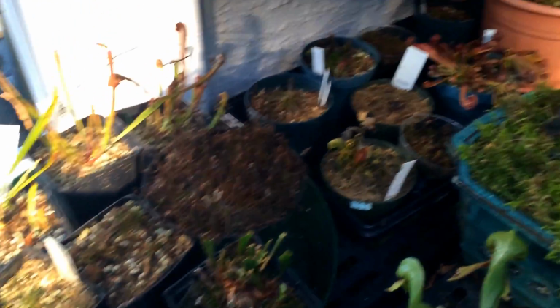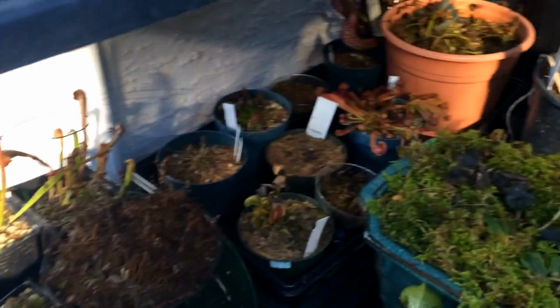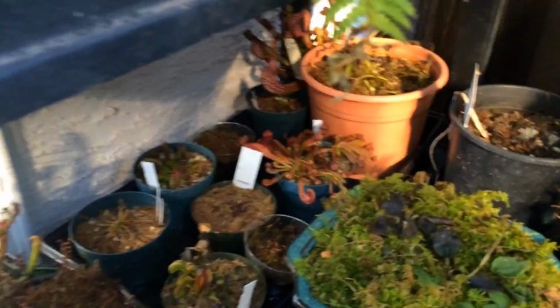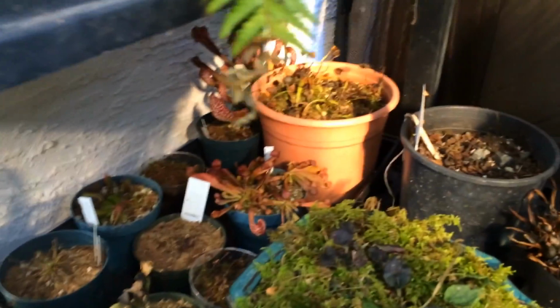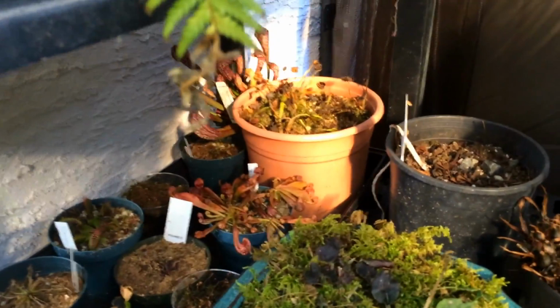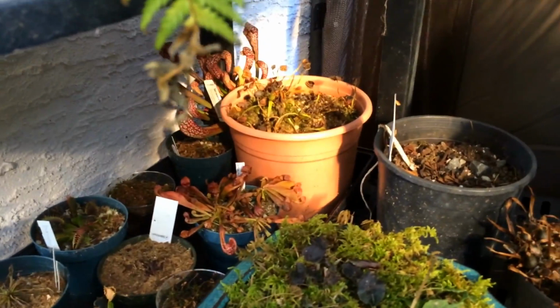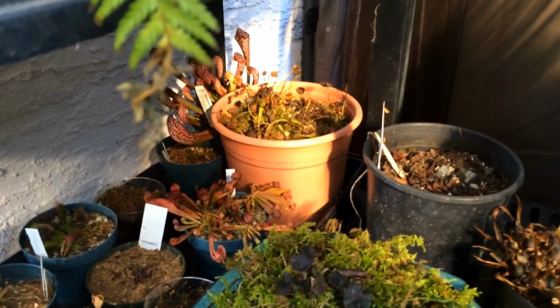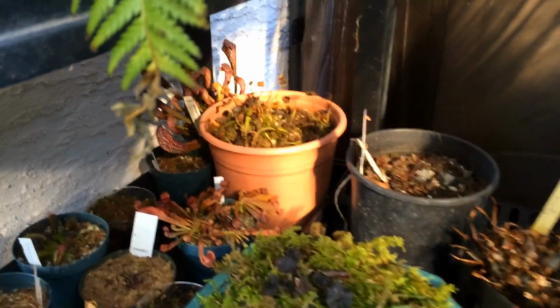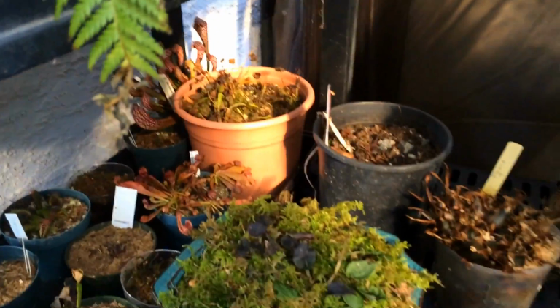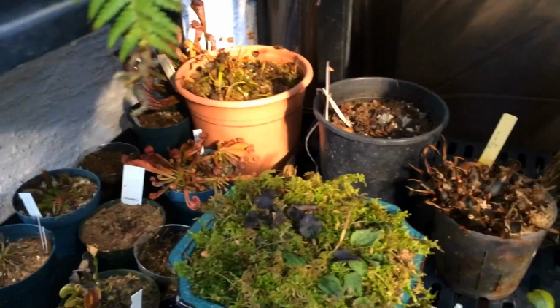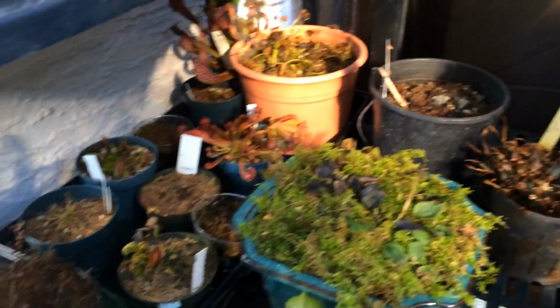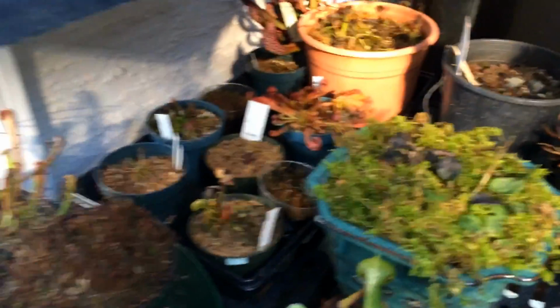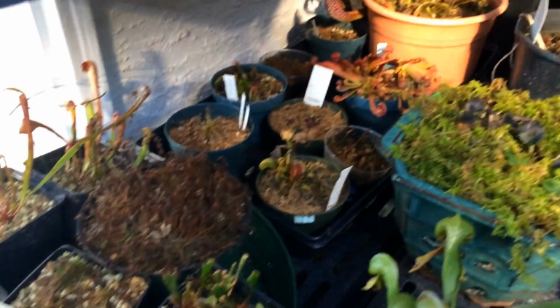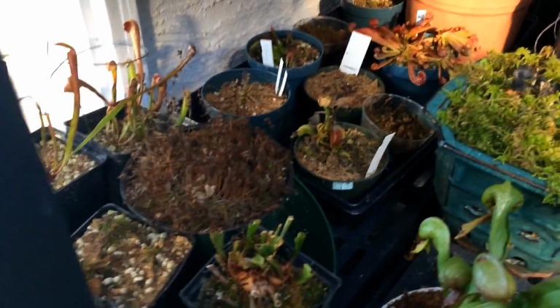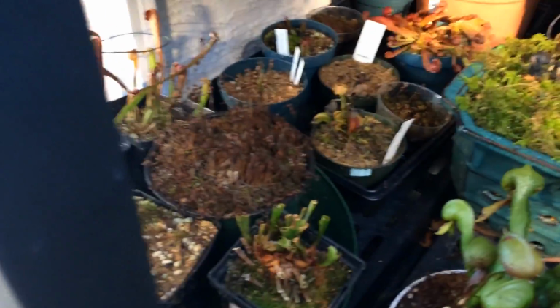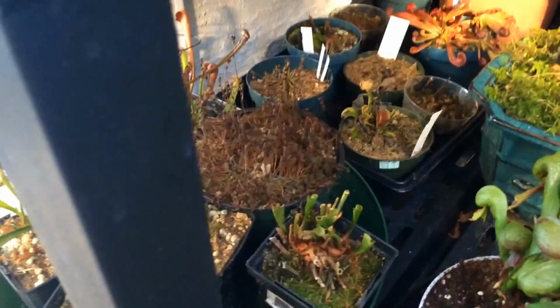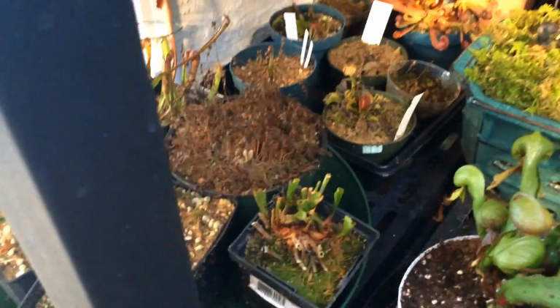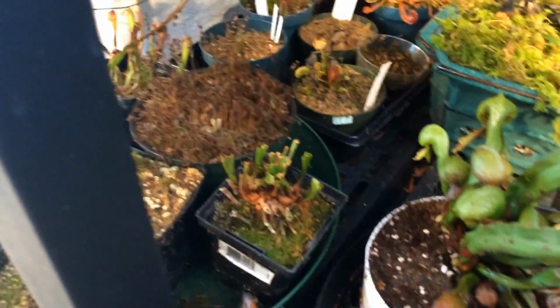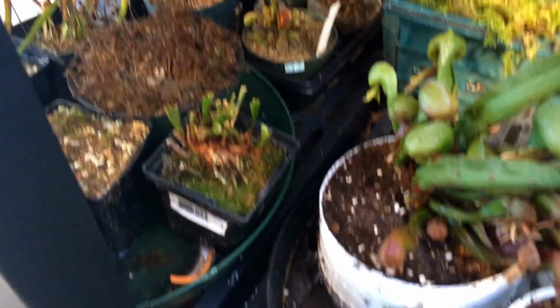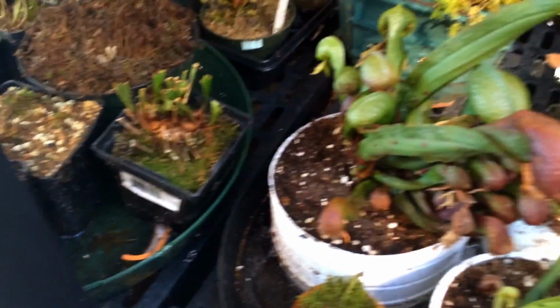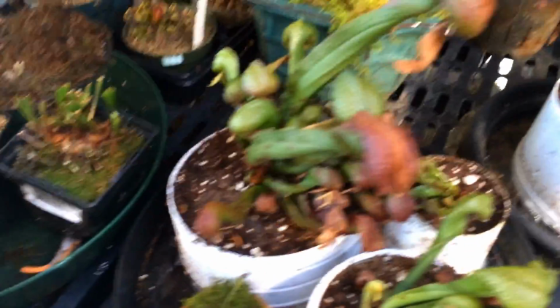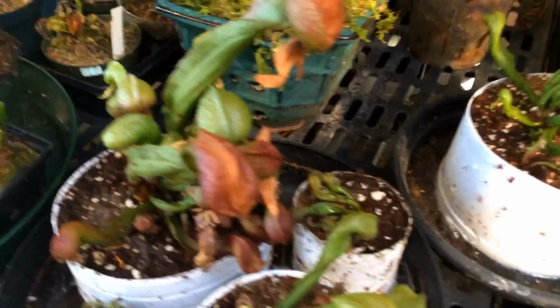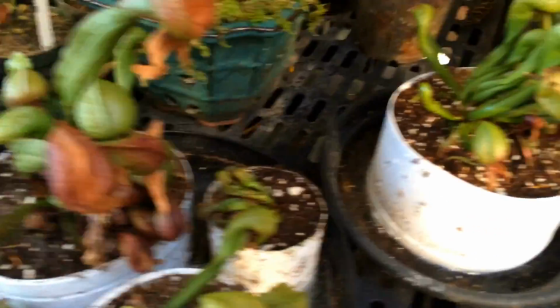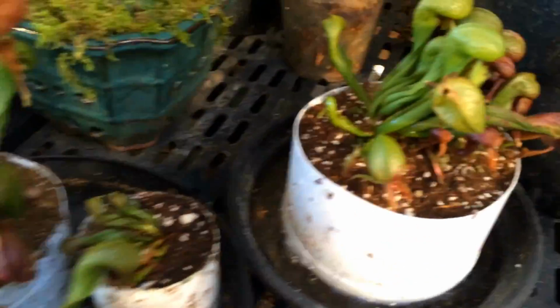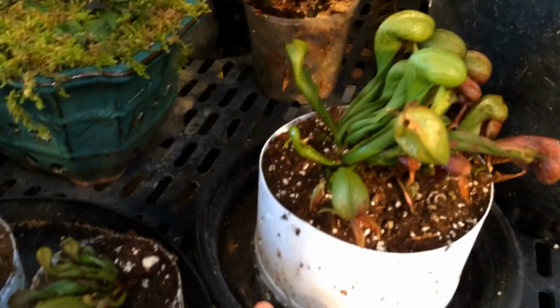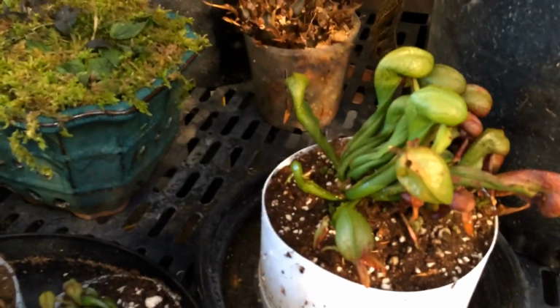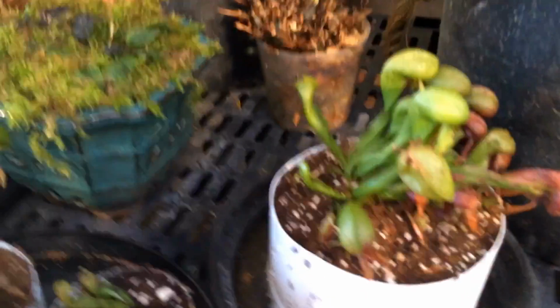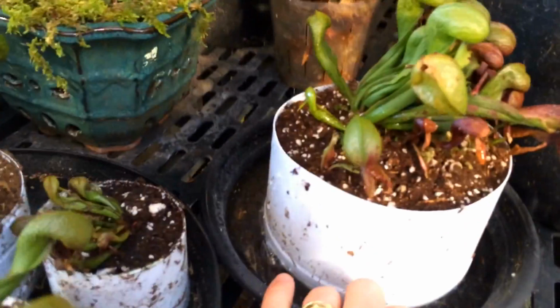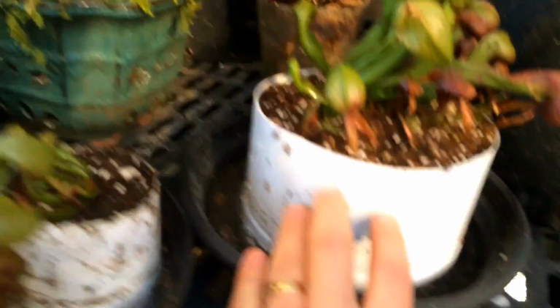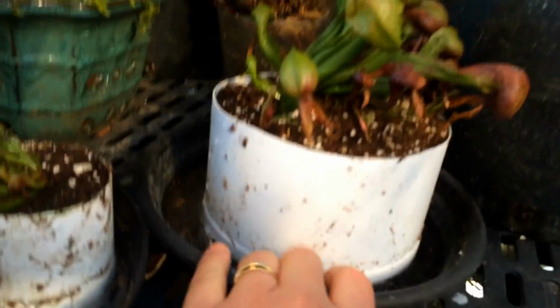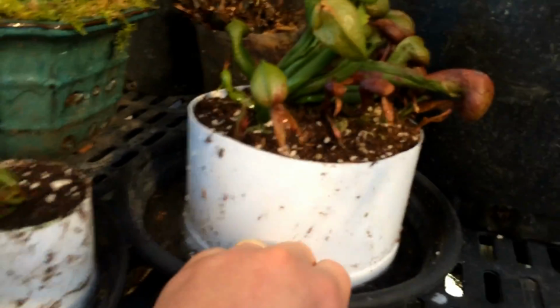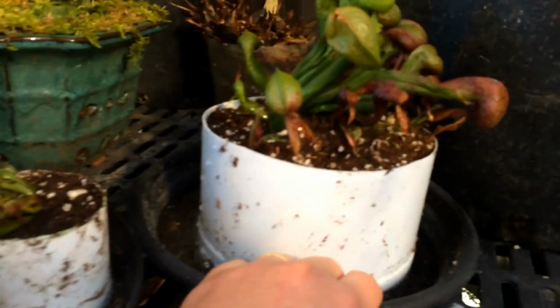Stuff like the purpurea here and the Darlingtonia — I don't cut off all the pitchers on those. There are some temperate sundews in there, Venus fly traps are way at the back, everything is still very very dormant here. We just want to make sure it doesn't get too cold for them. Right now it's maybe negative two in here.